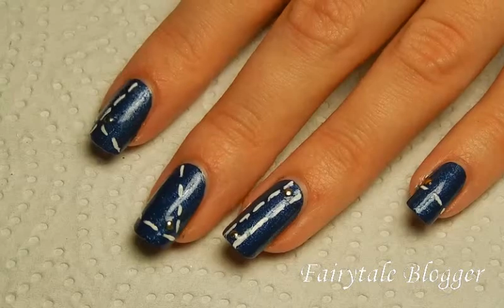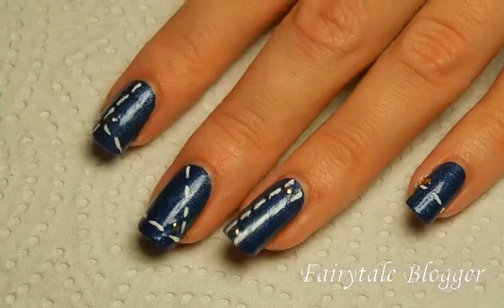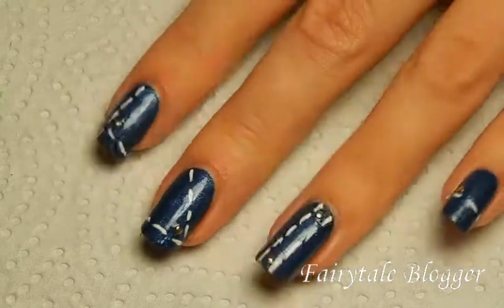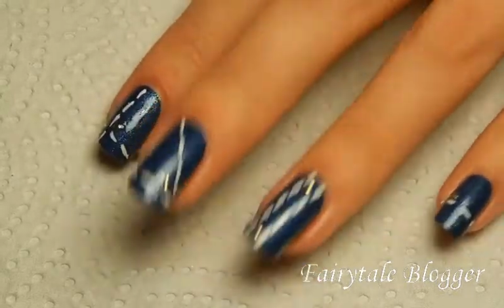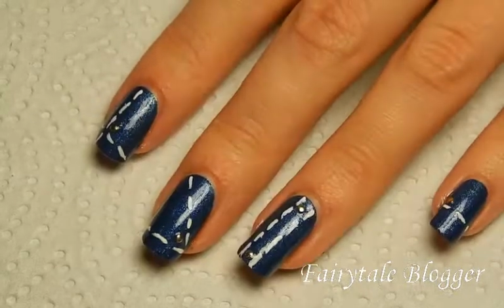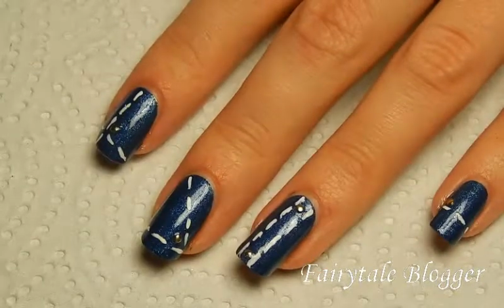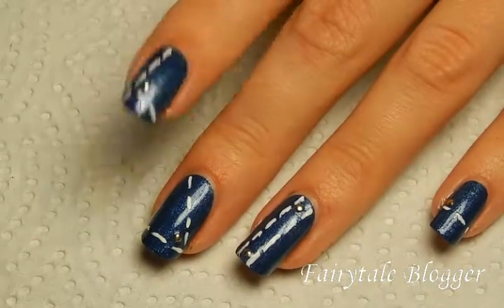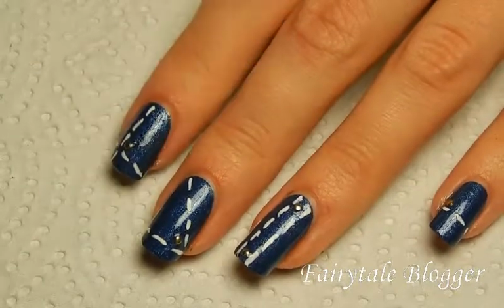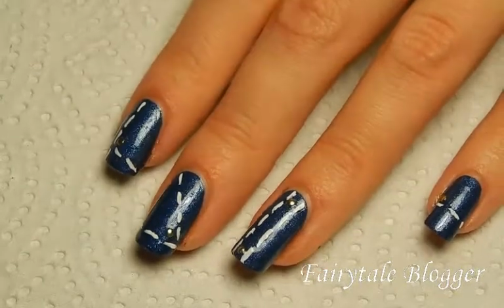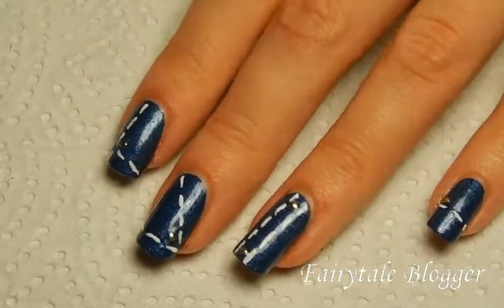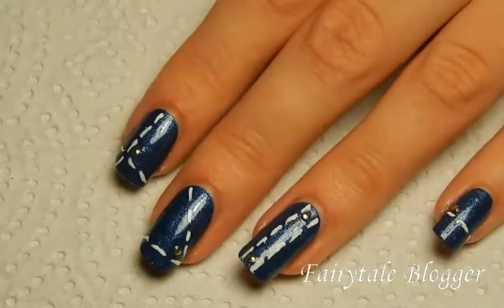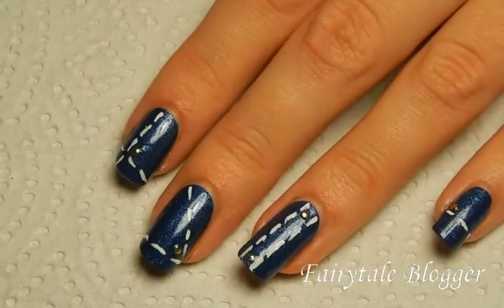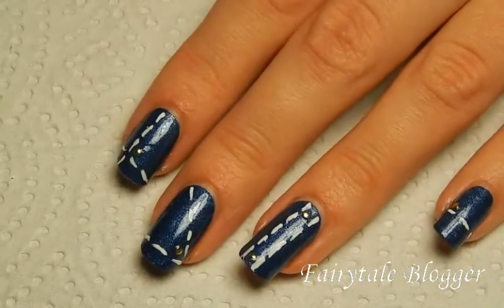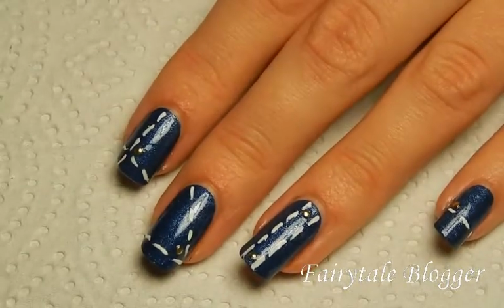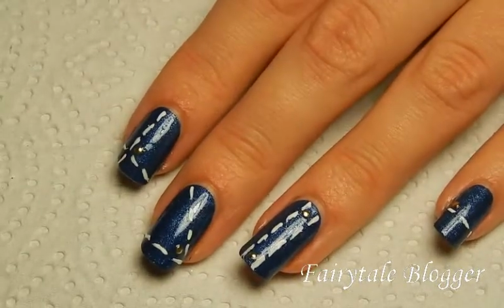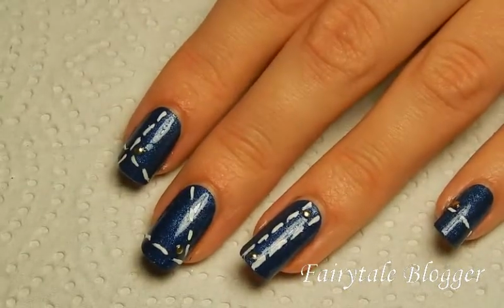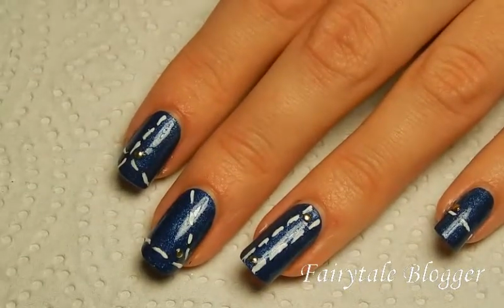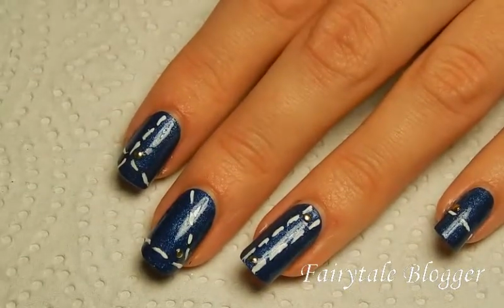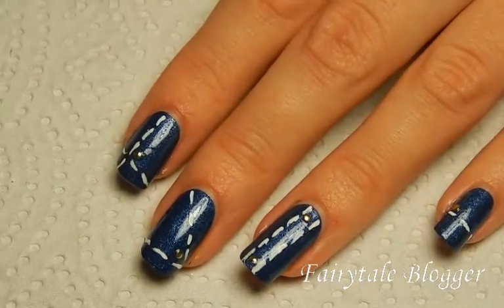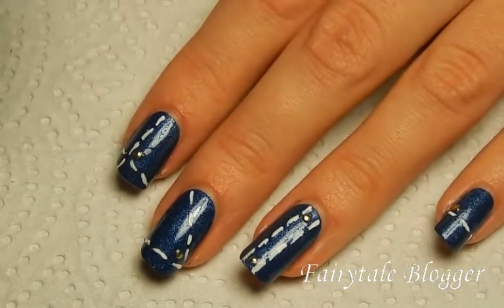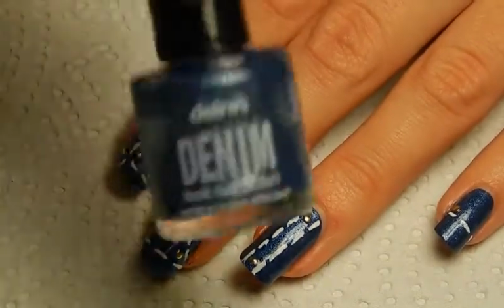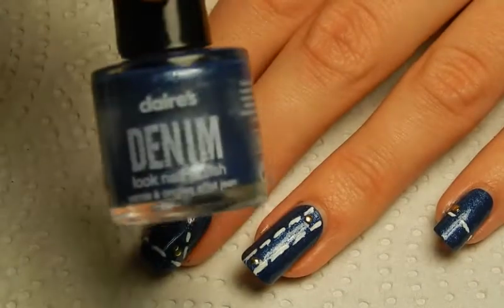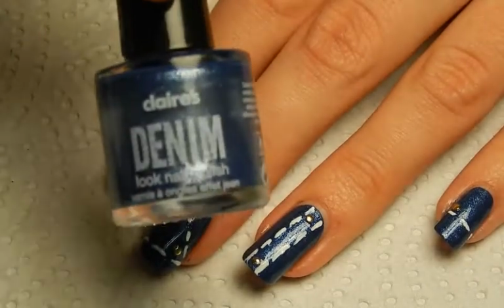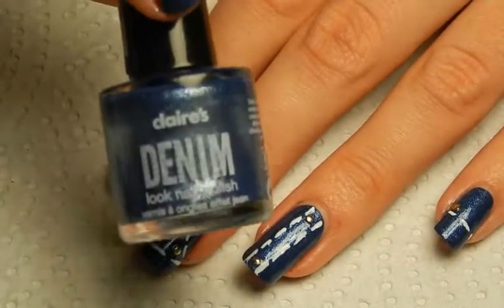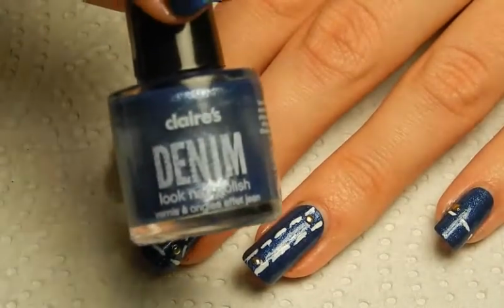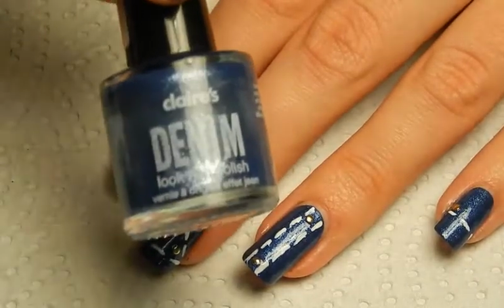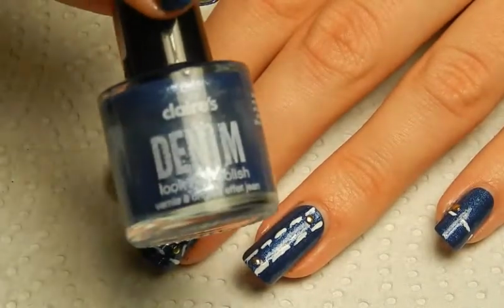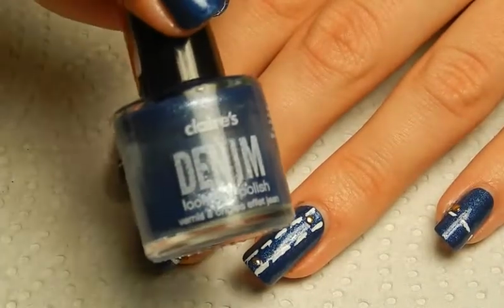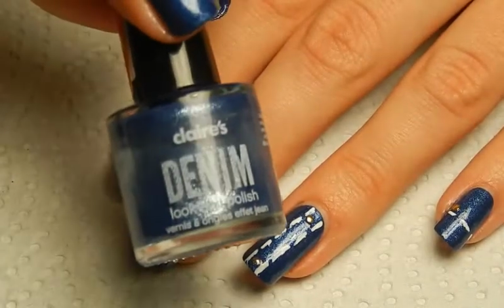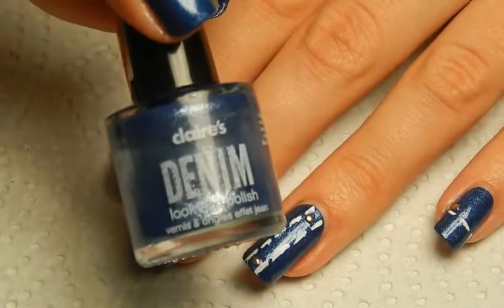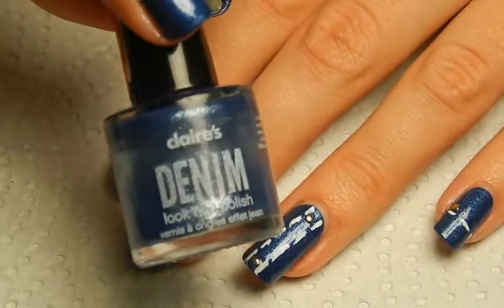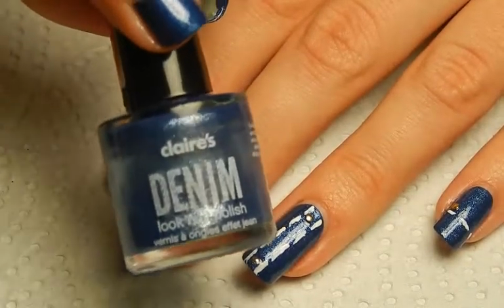Hello! Today I'm going to show you how to make this nail art, which was basically just inspired by this nail polish — the Klairs Denim Look nail polish.